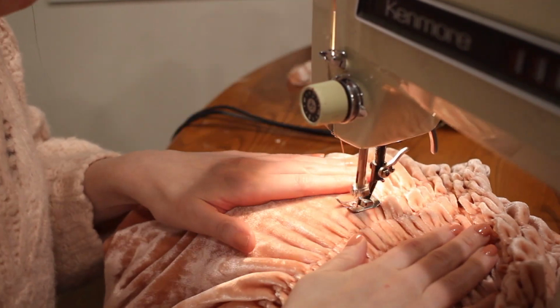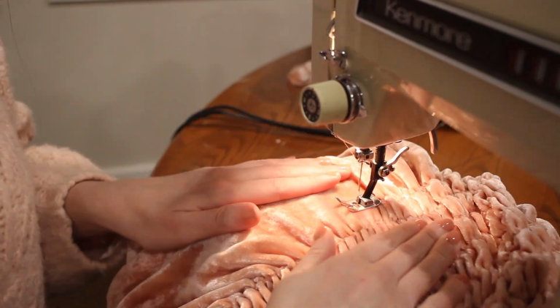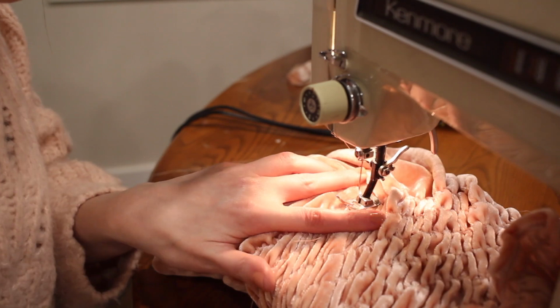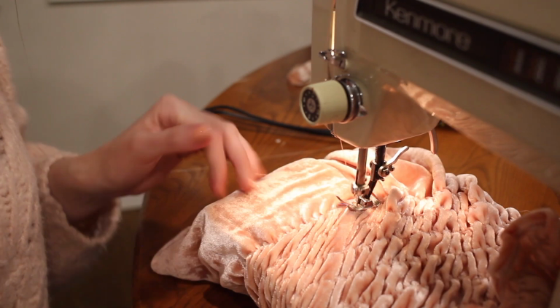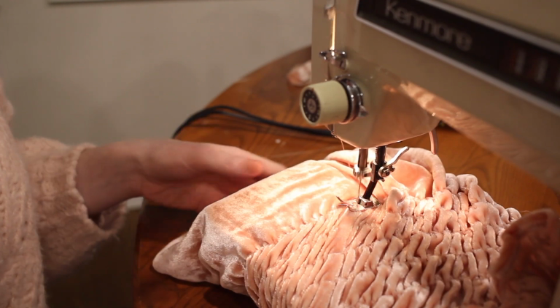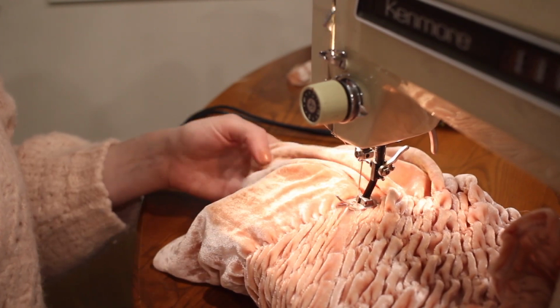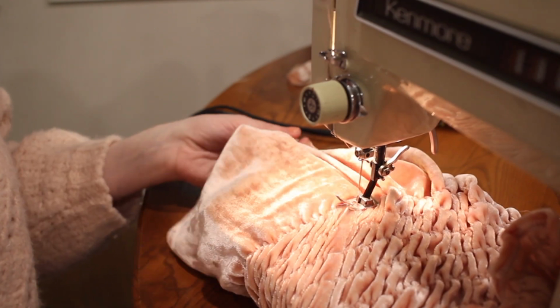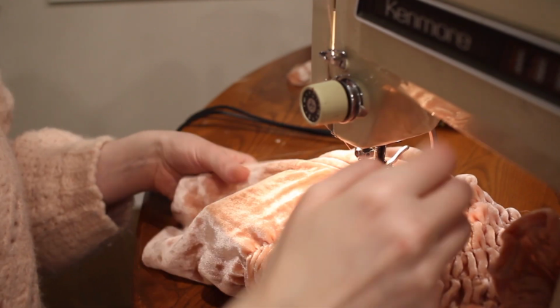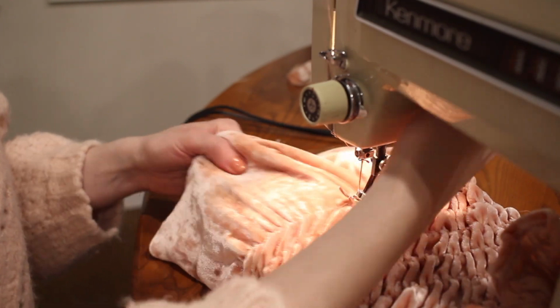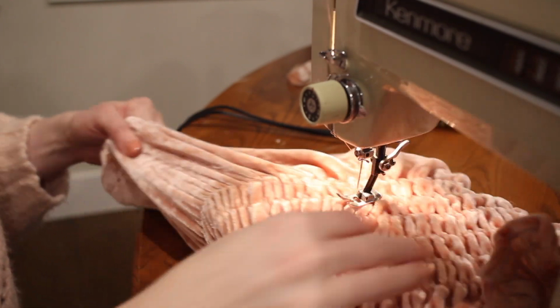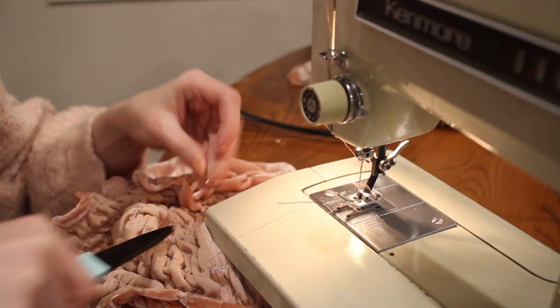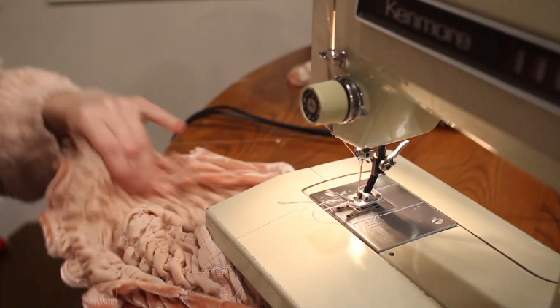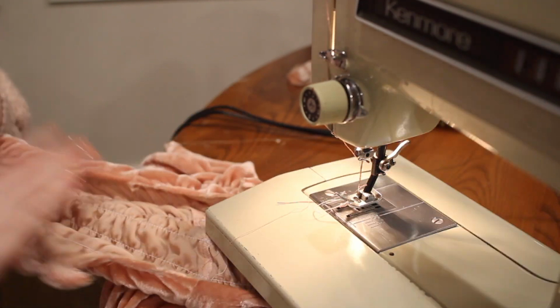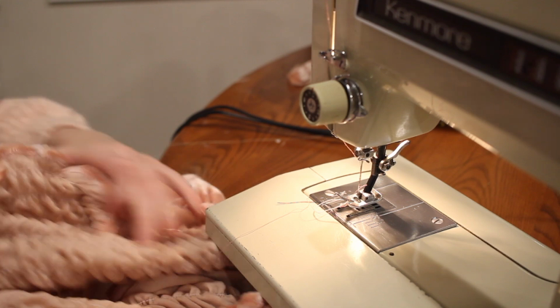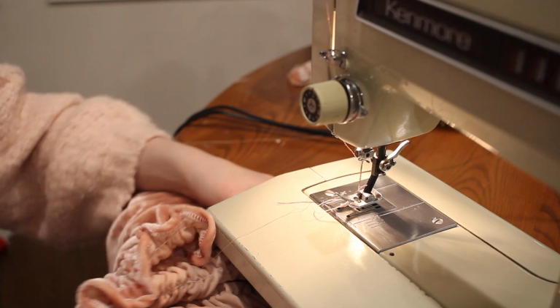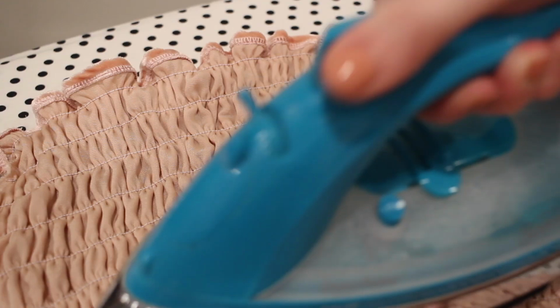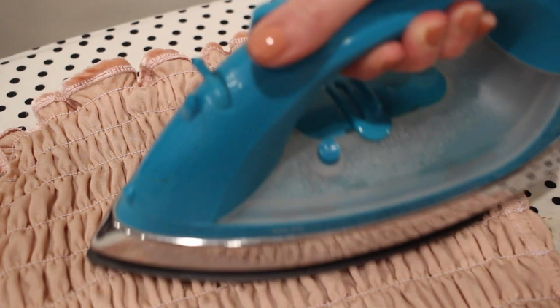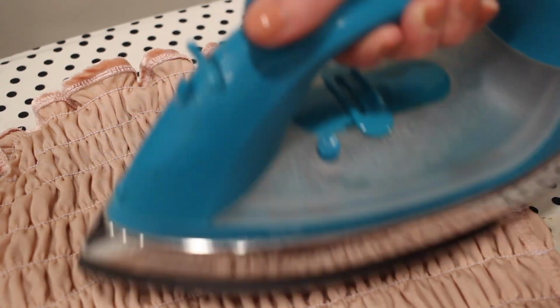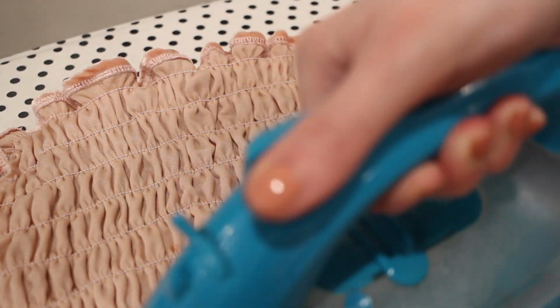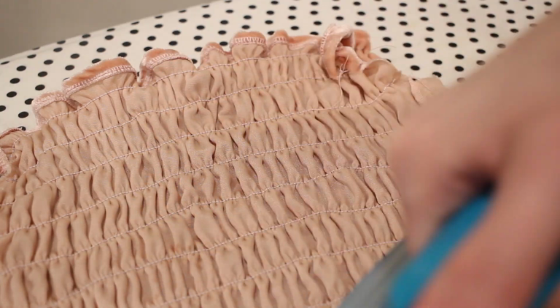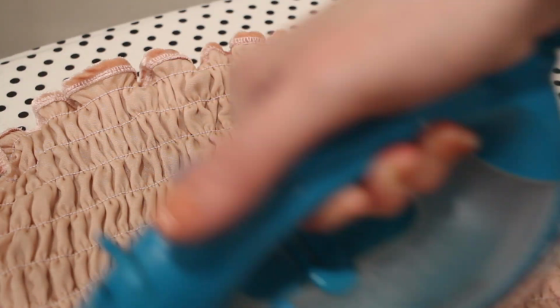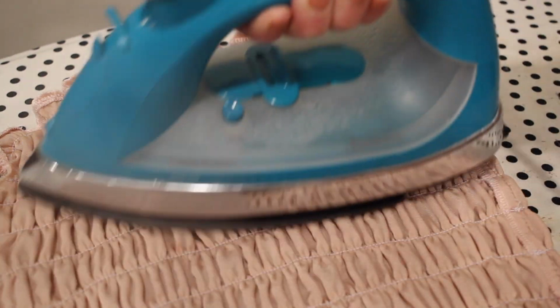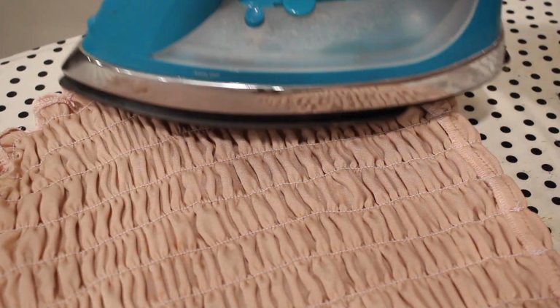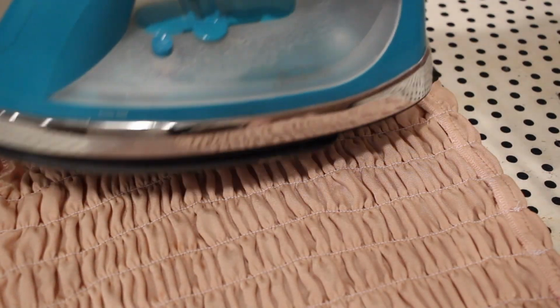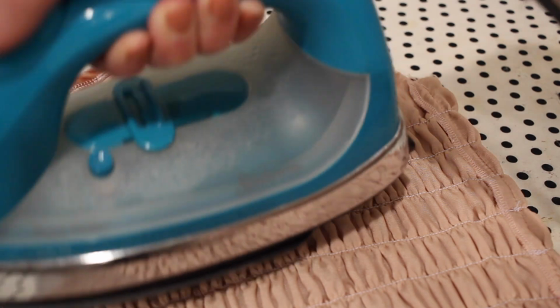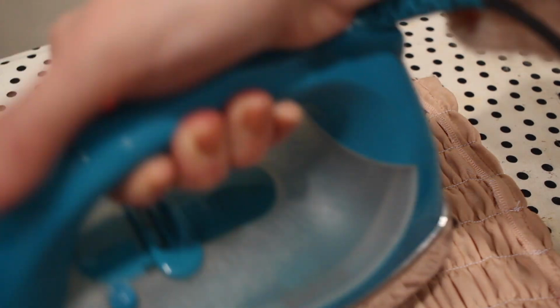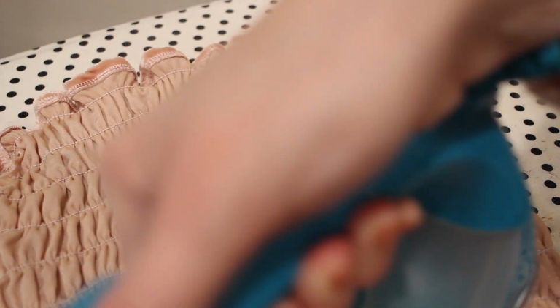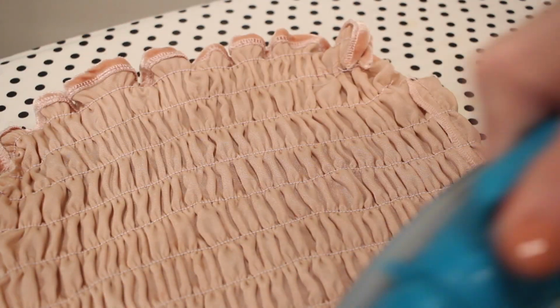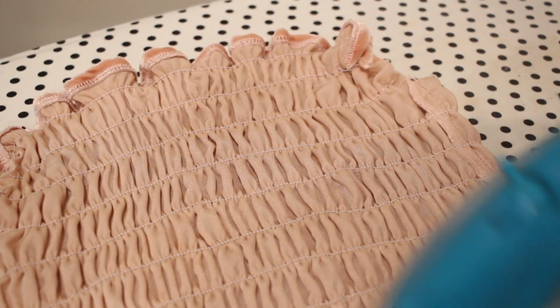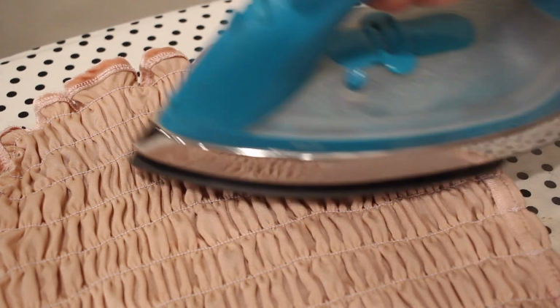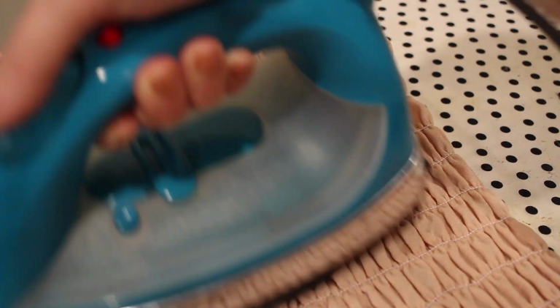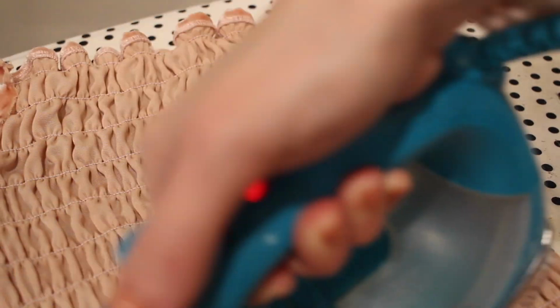You can sew as many or as few rows as you want. I ended up doing 12 rows of shirring and I really like how this looks. Next I turned the shirt to the wrong side and used steam from my iron, which helps the shirring gather up even a little bit more.